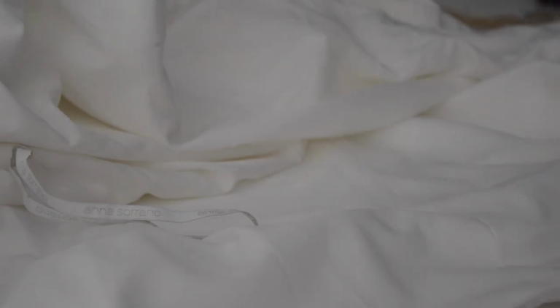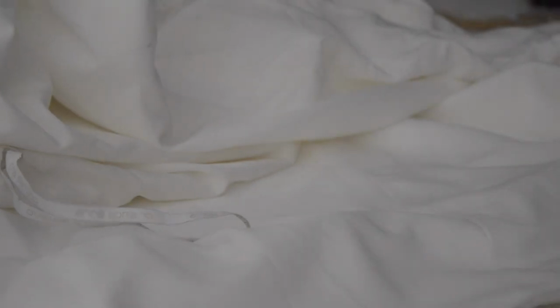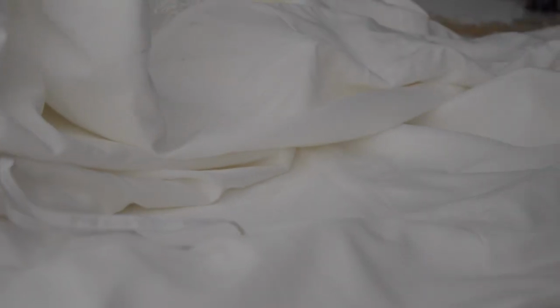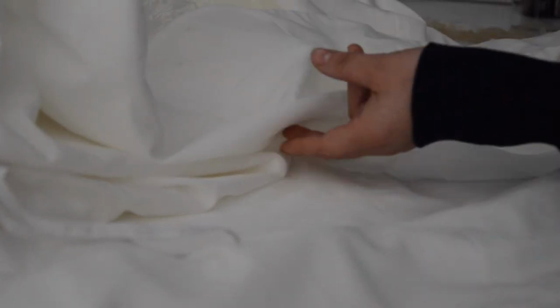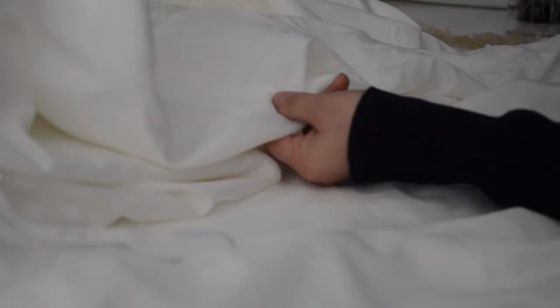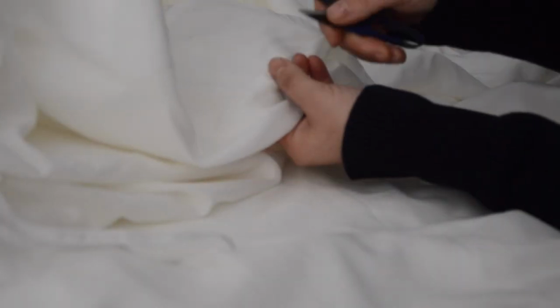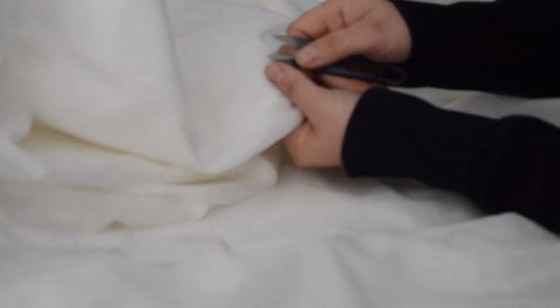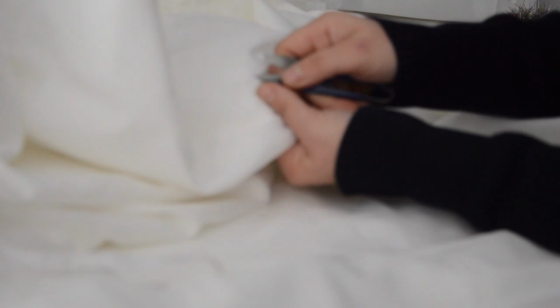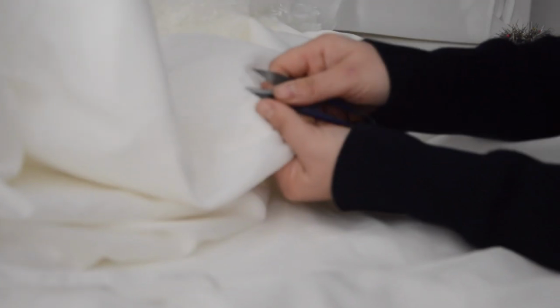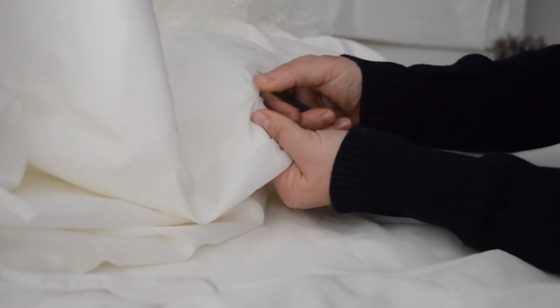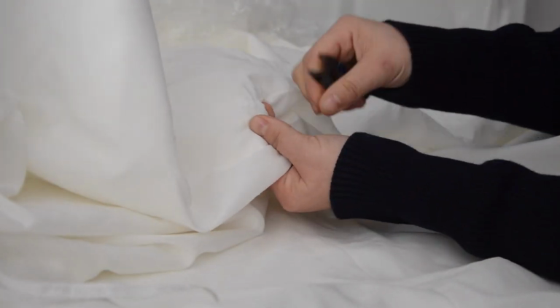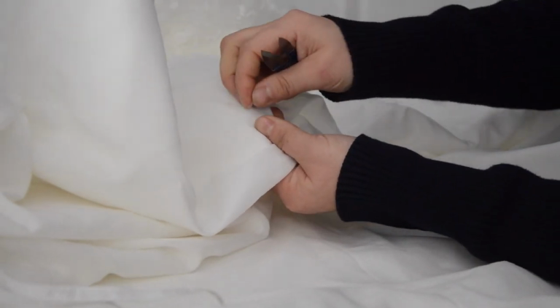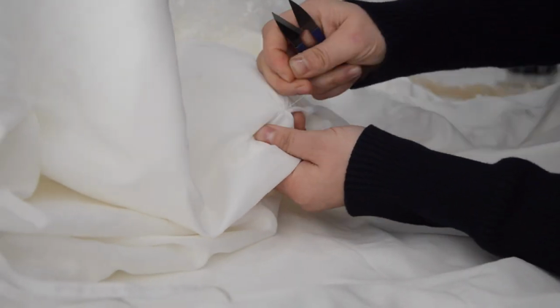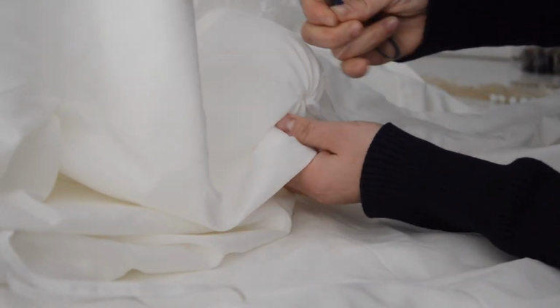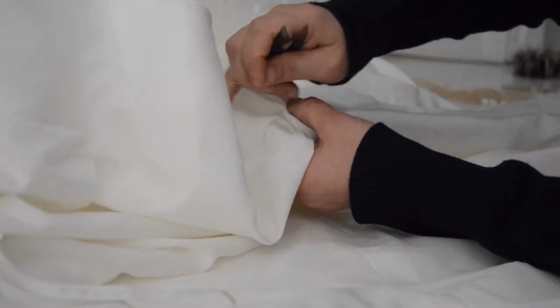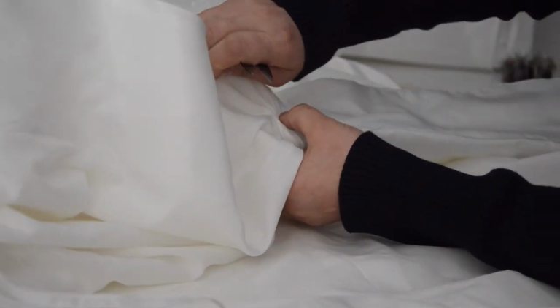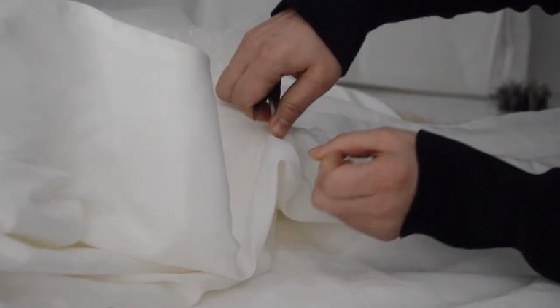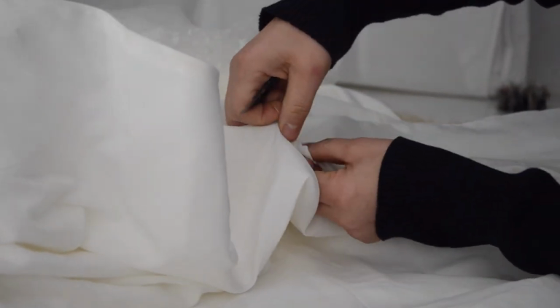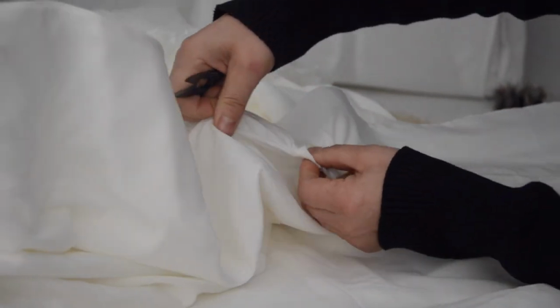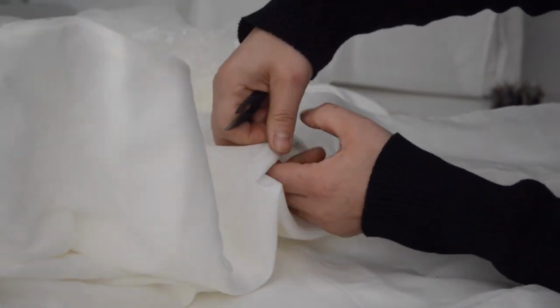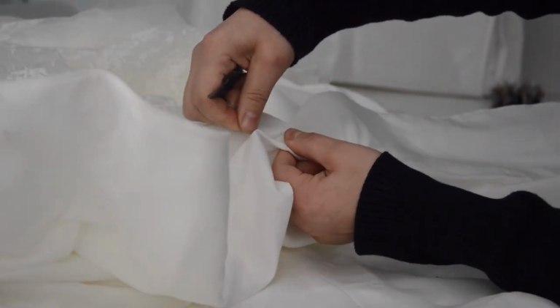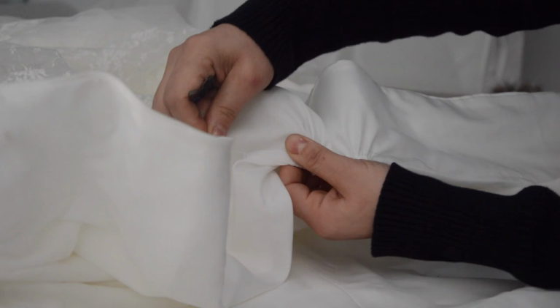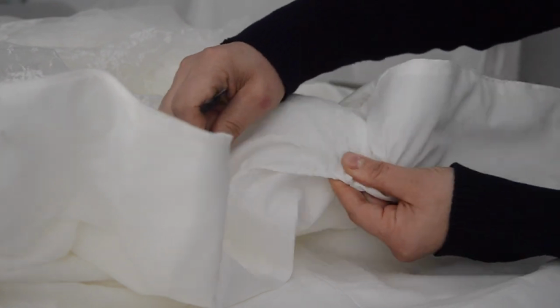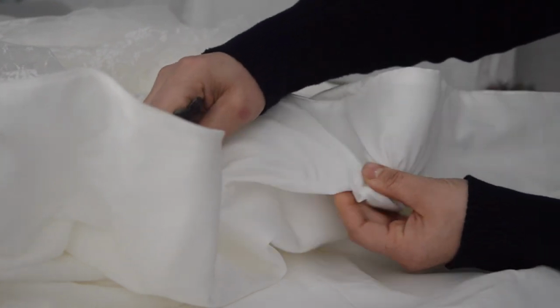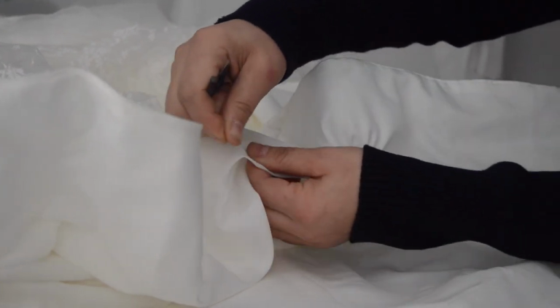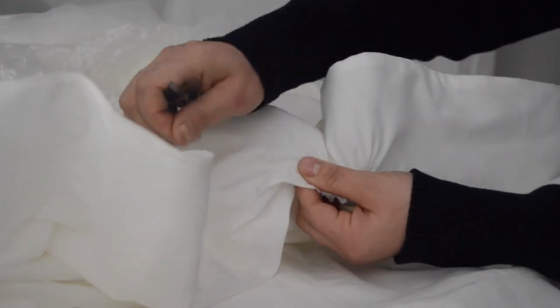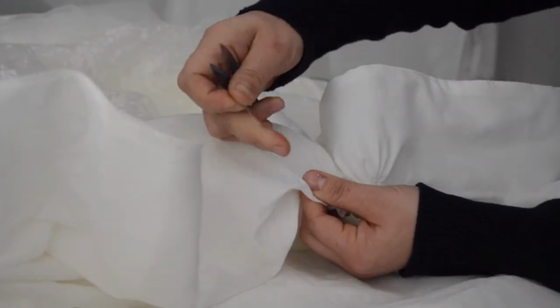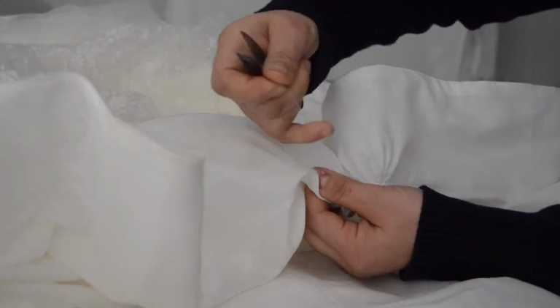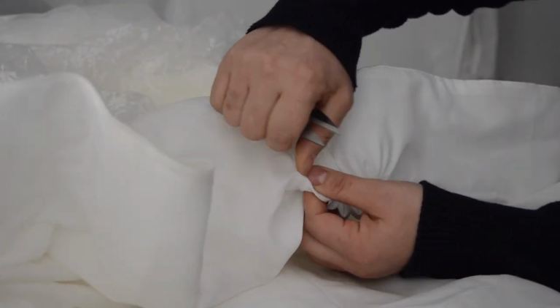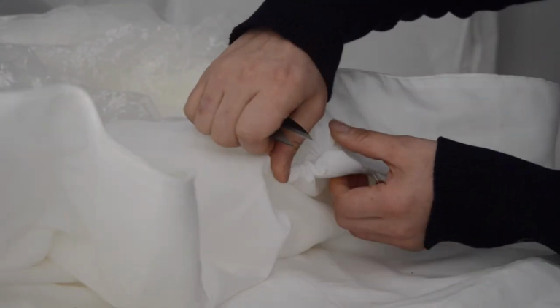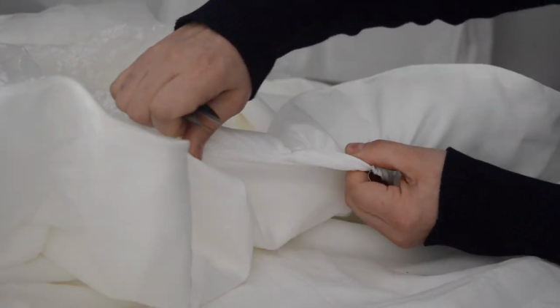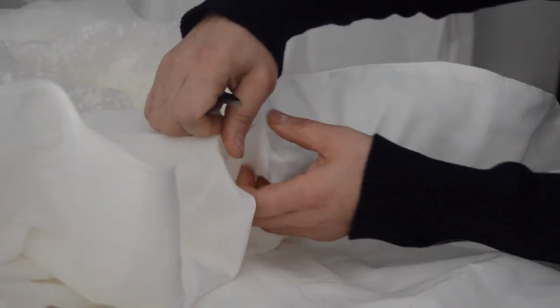I start carefully unpicking the dress, being very careful that the plastic net inside is not damaged, since it is vital for holding the dress's shape.